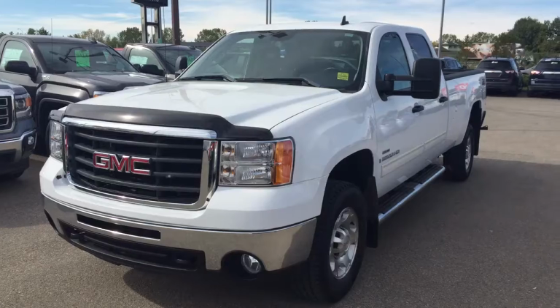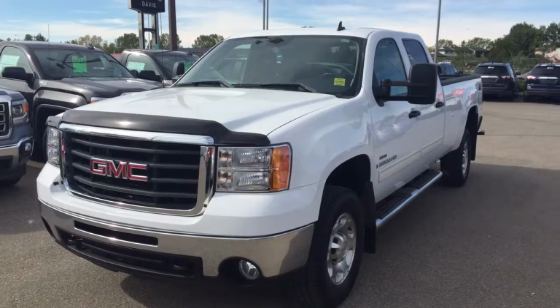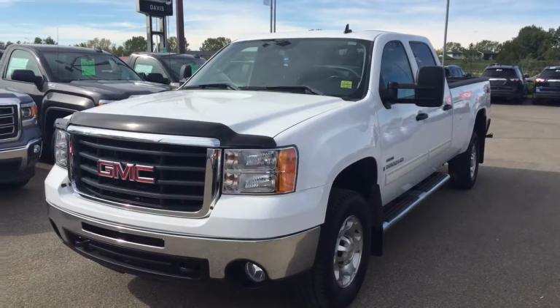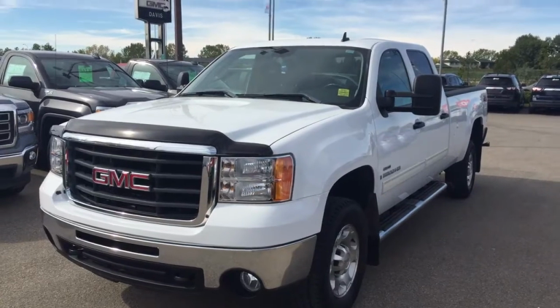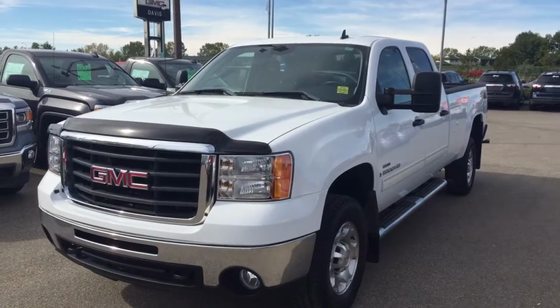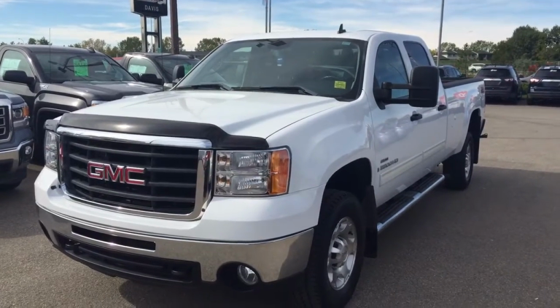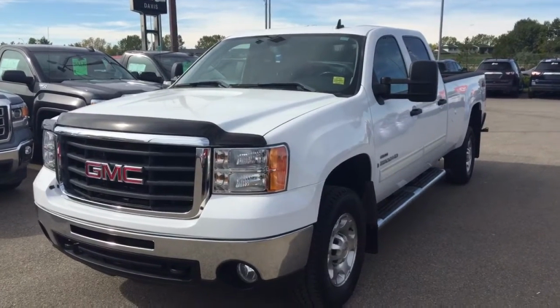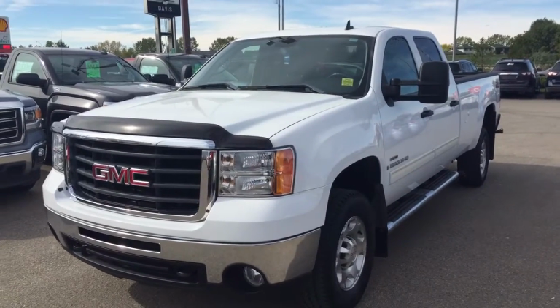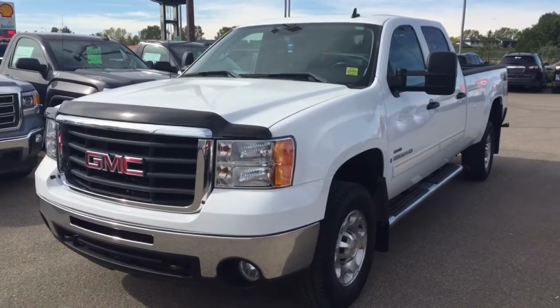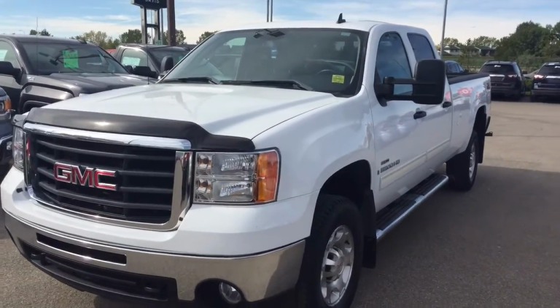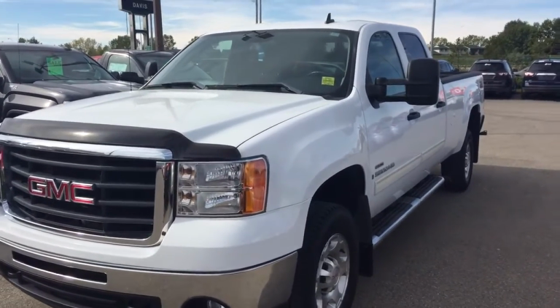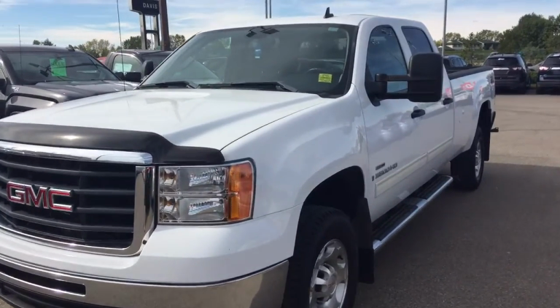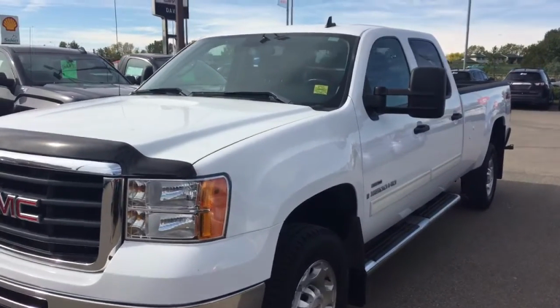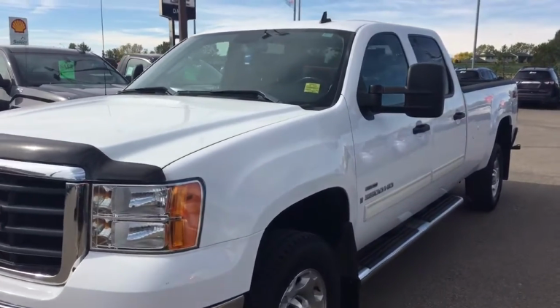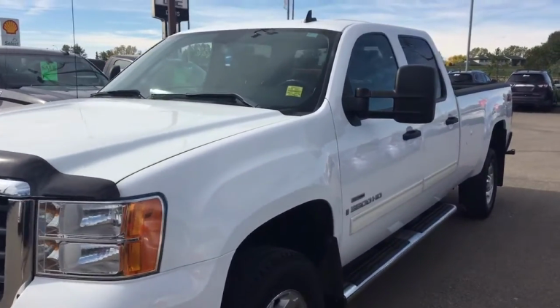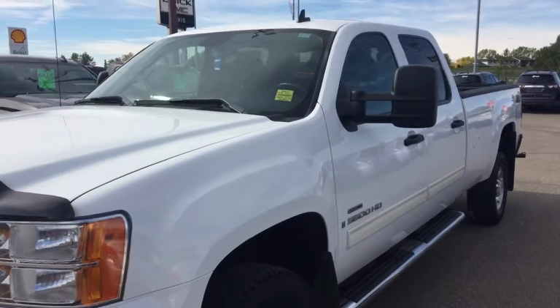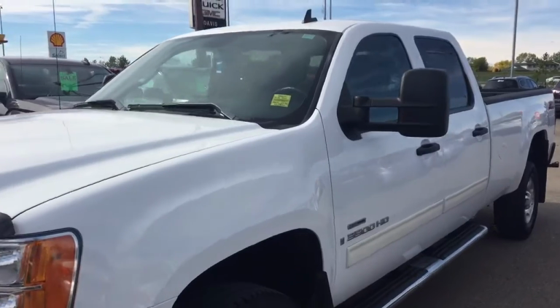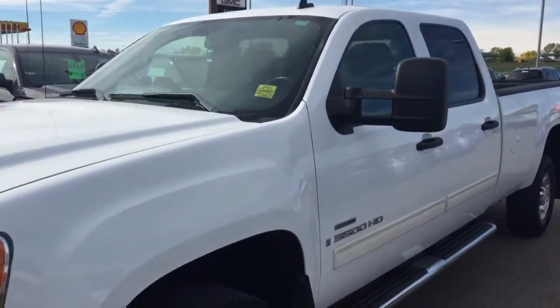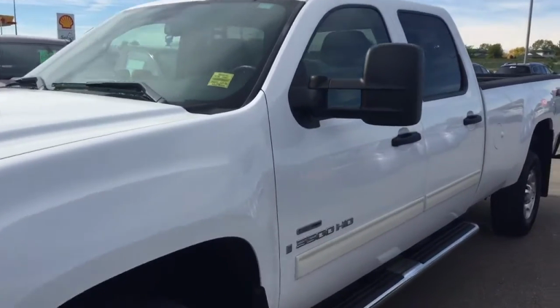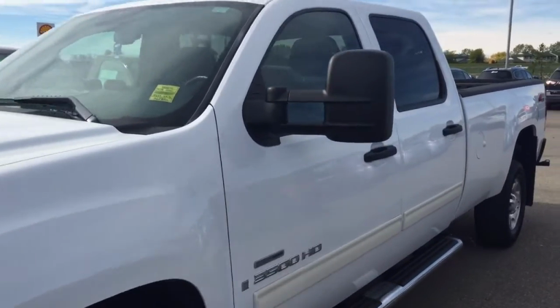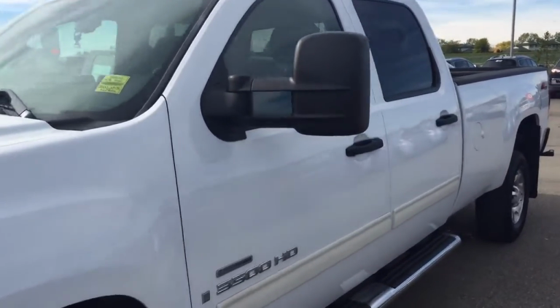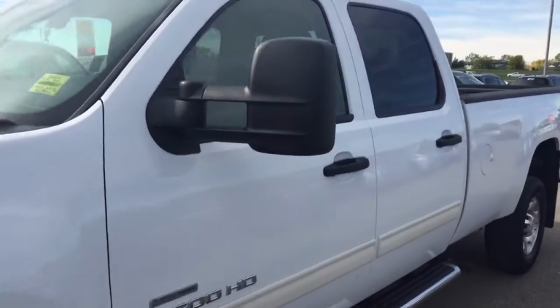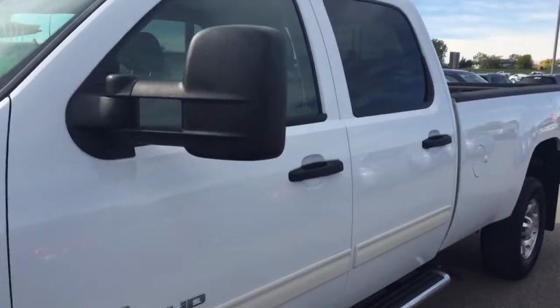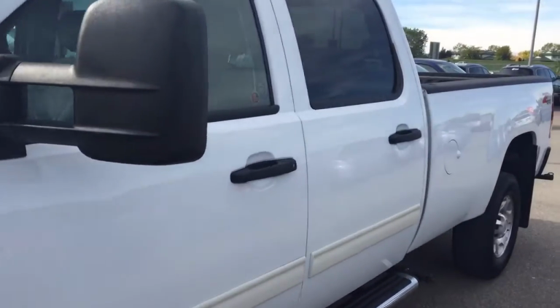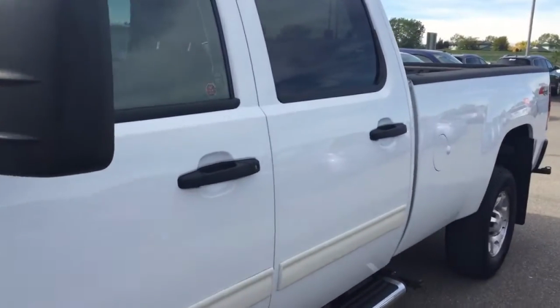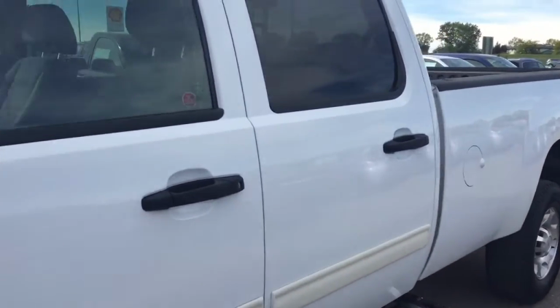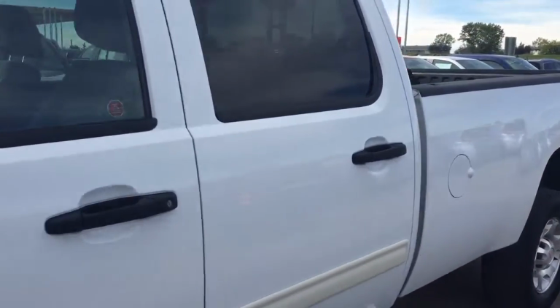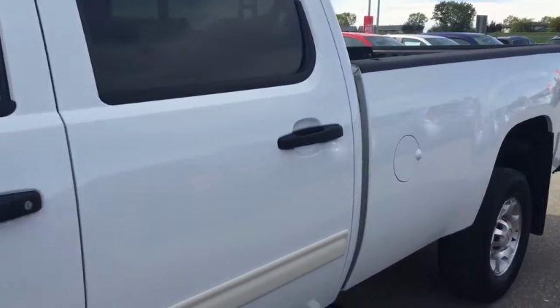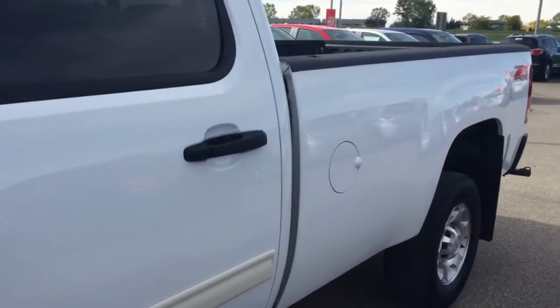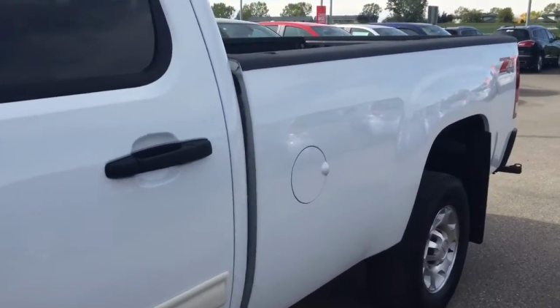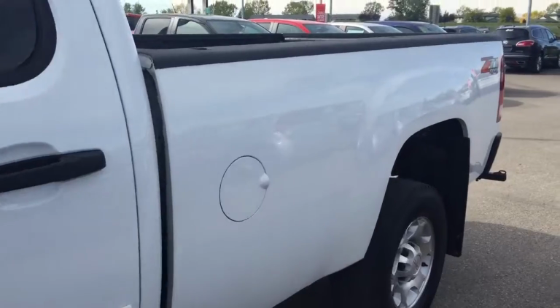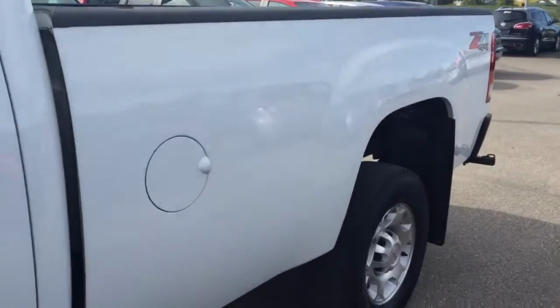Welcome to Davis Chevrolet. This is a pre-owned 2008 GMC Sierra 3500 with the Duramax diesel and Allison transmission in the color white.